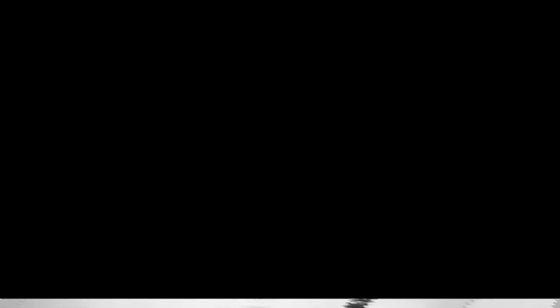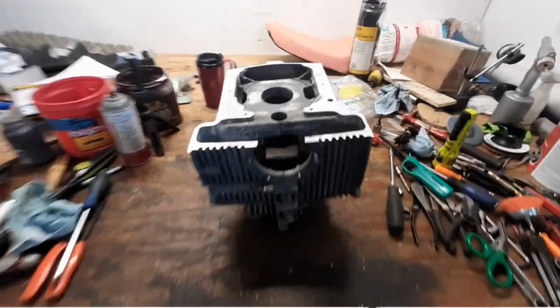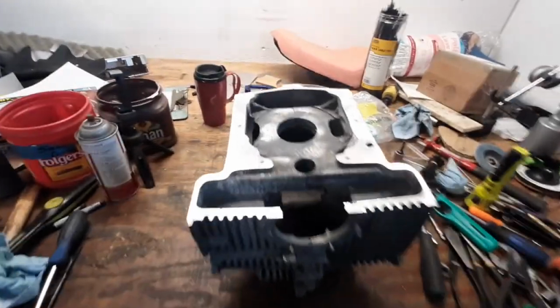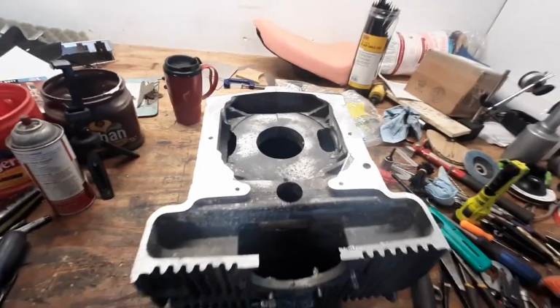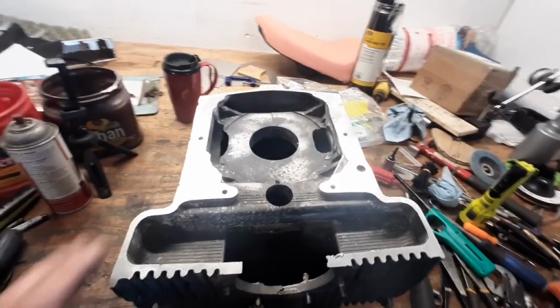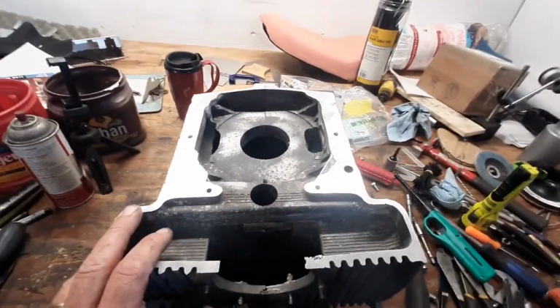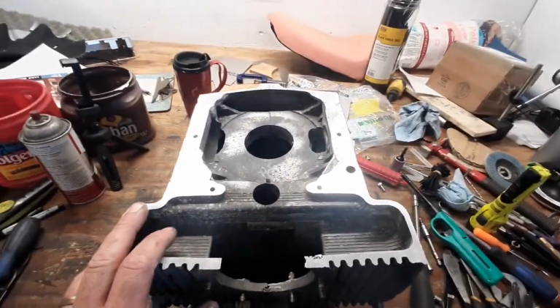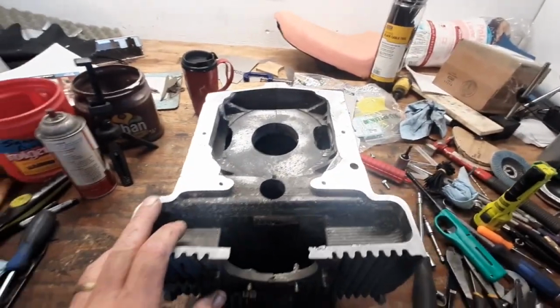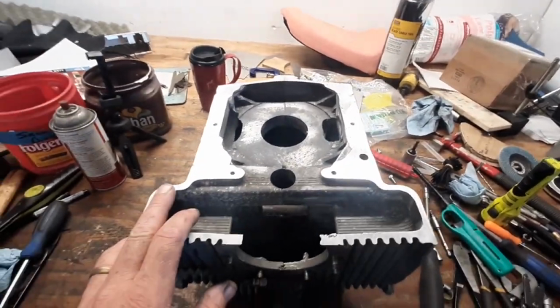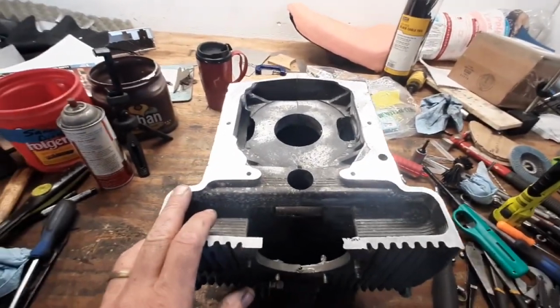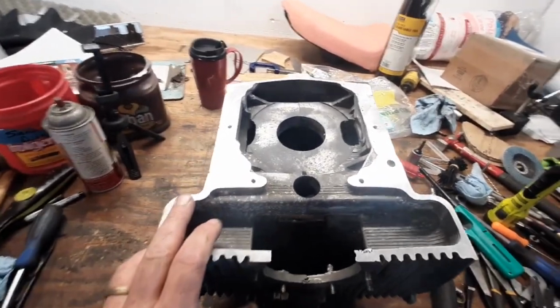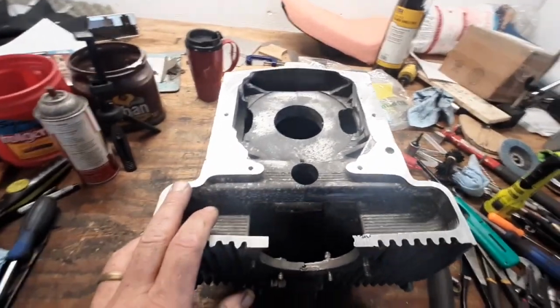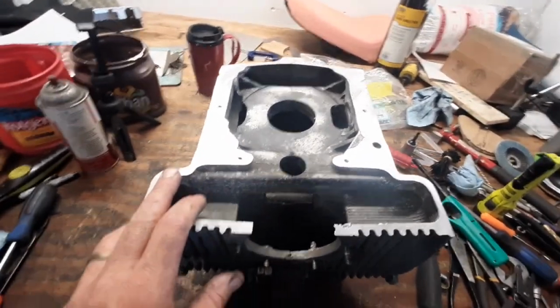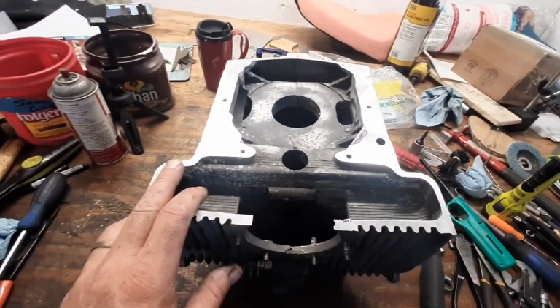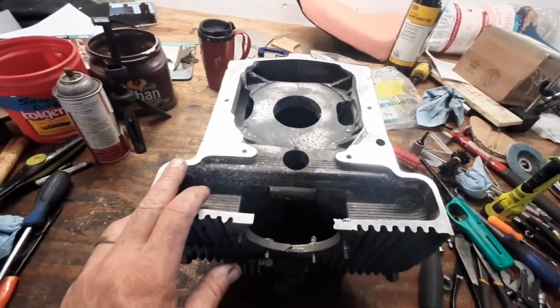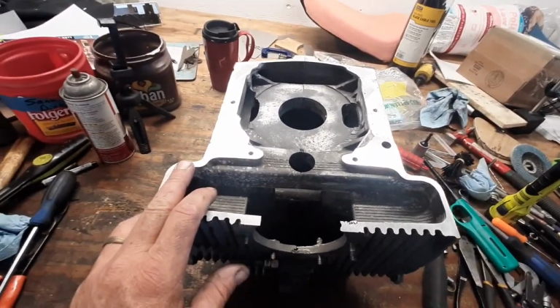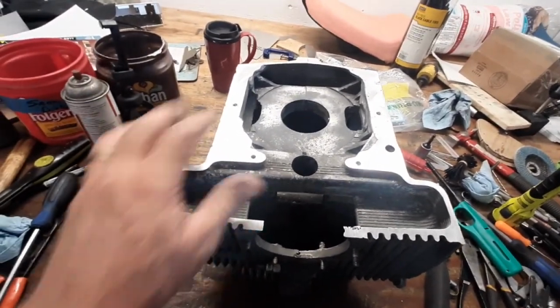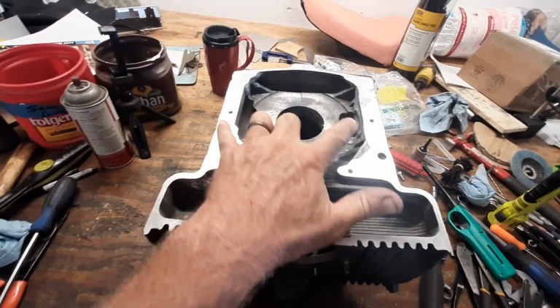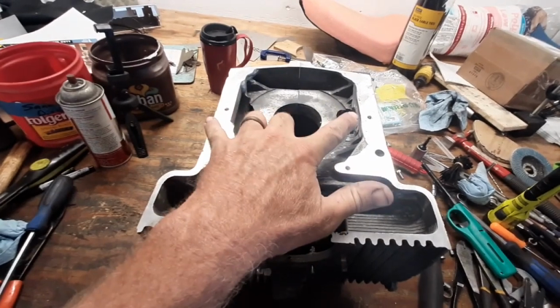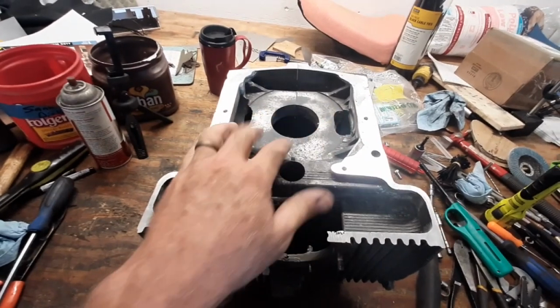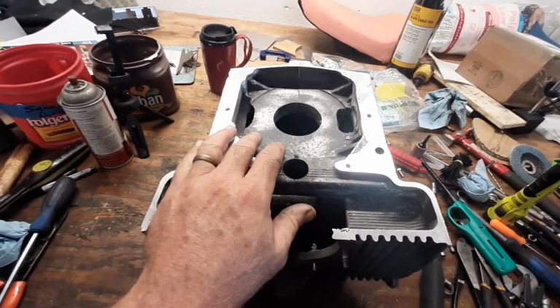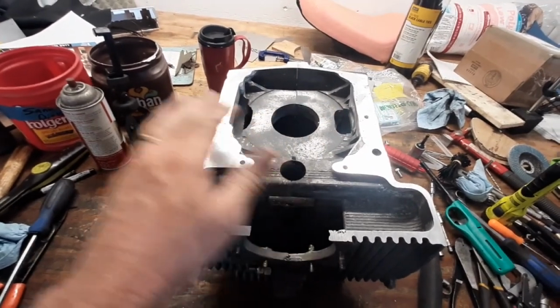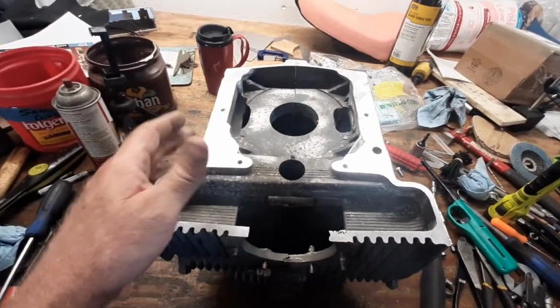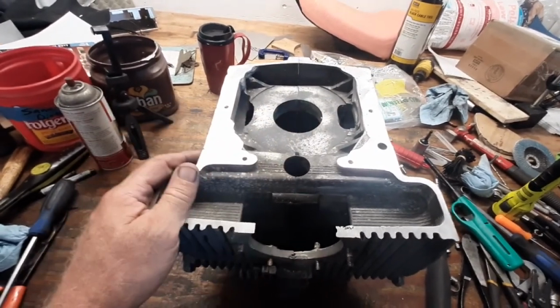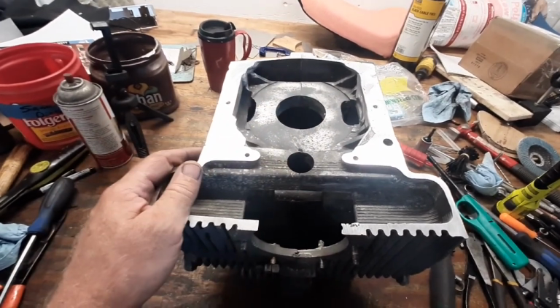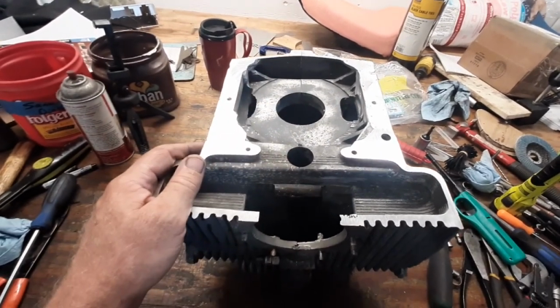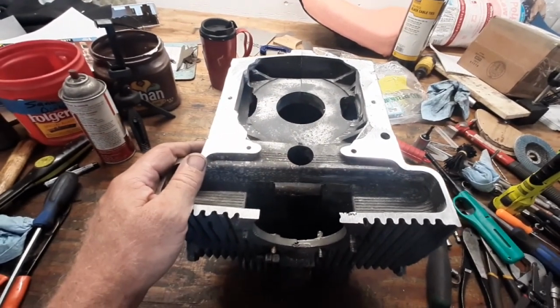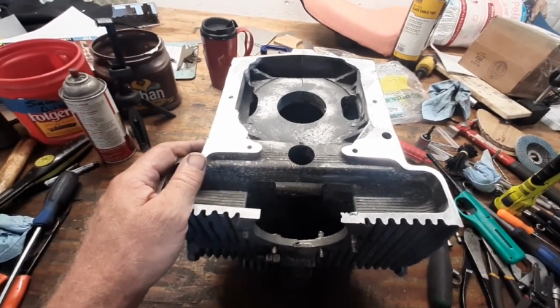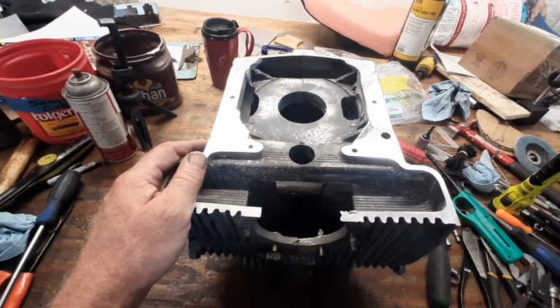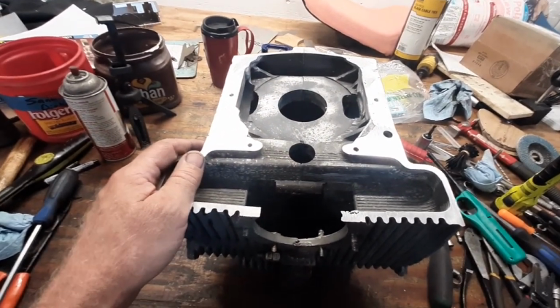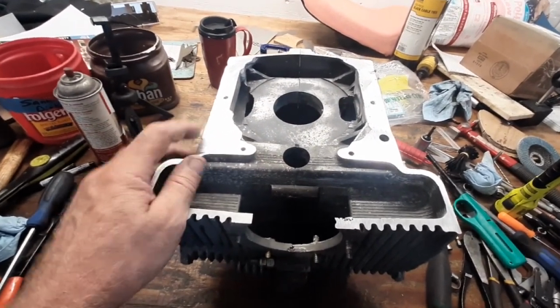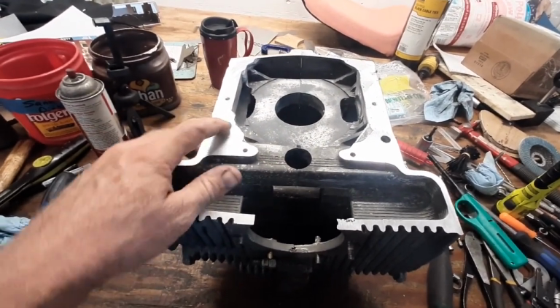Where I left off last time on the case was working on the backing plate. I've got the two holes in that aligns the plate so I can start drilling the other holes.